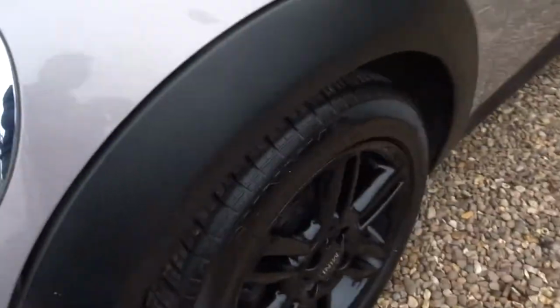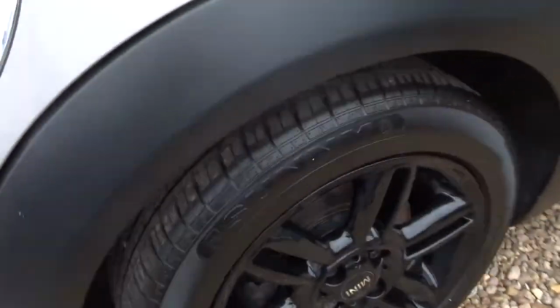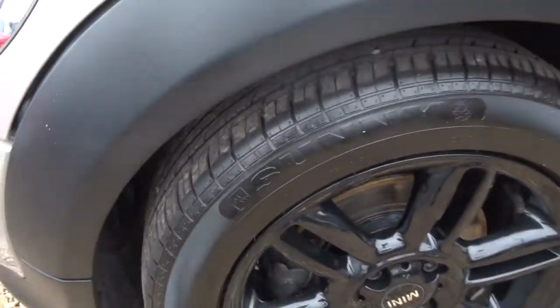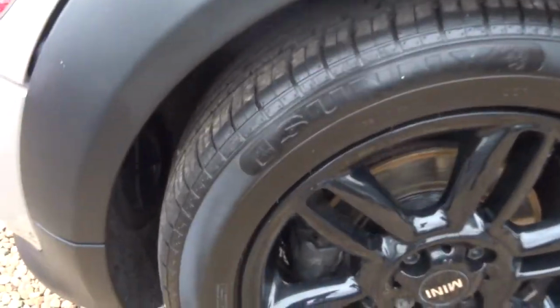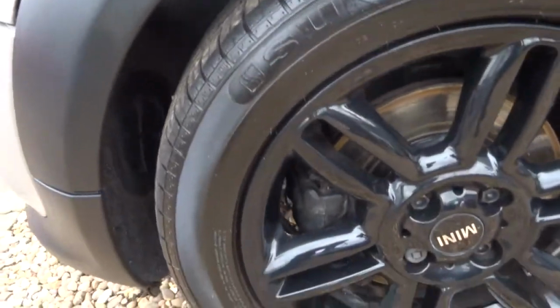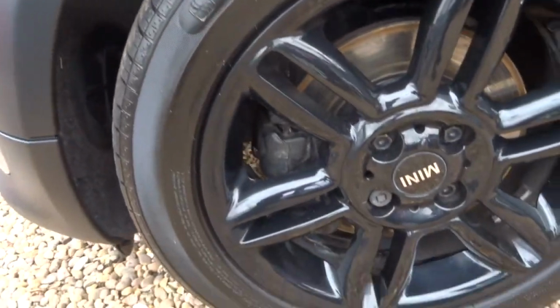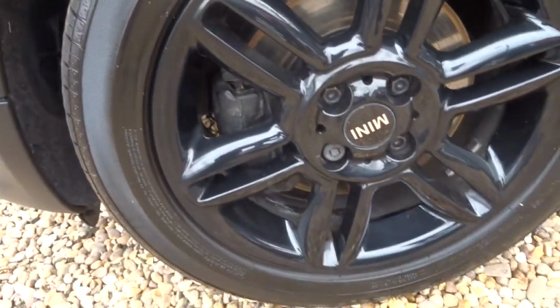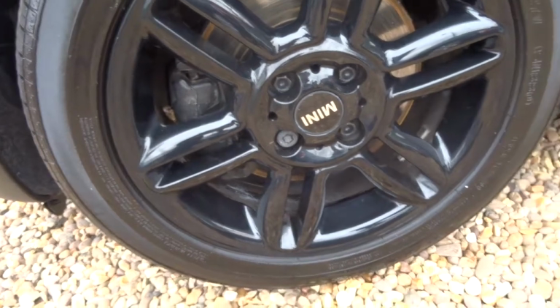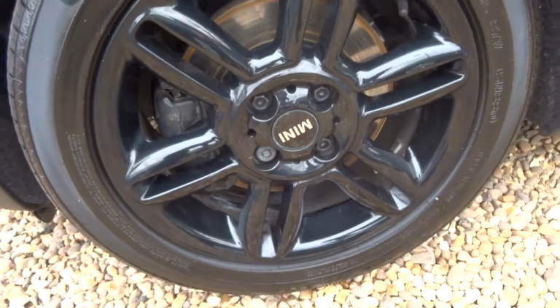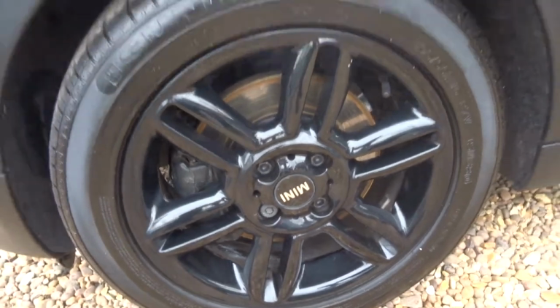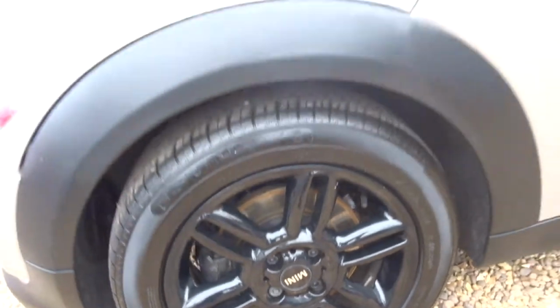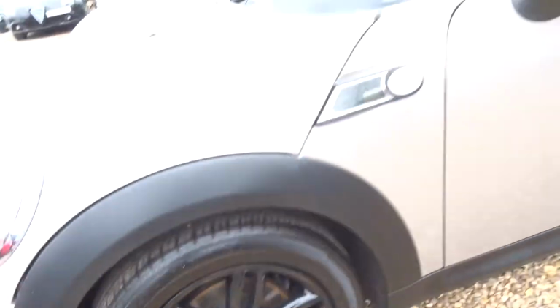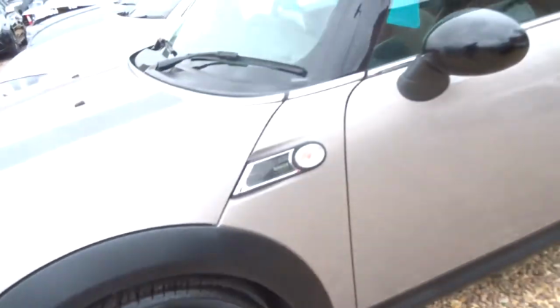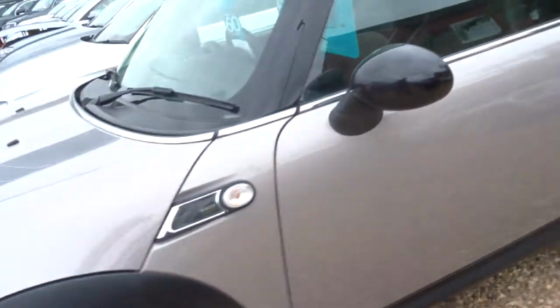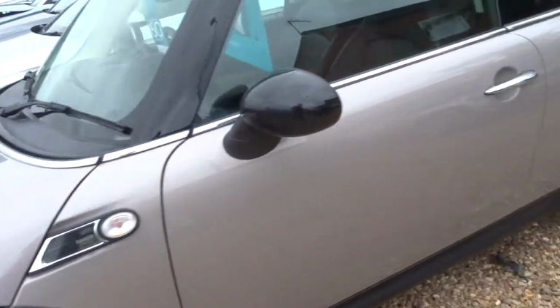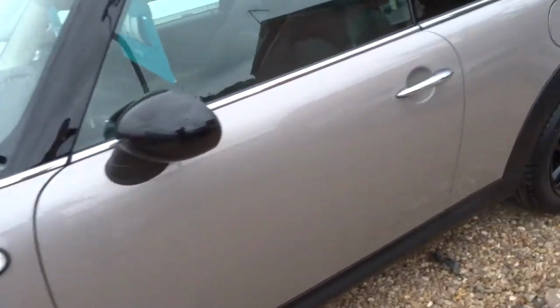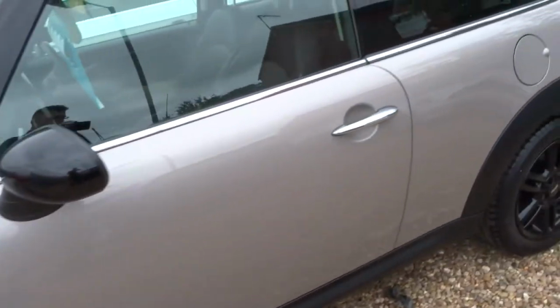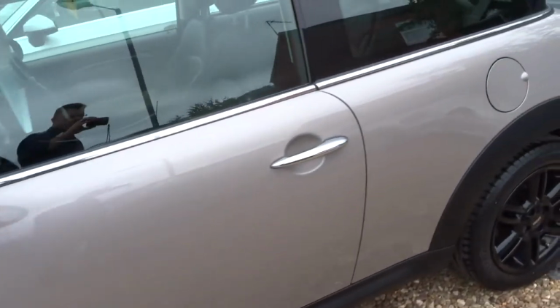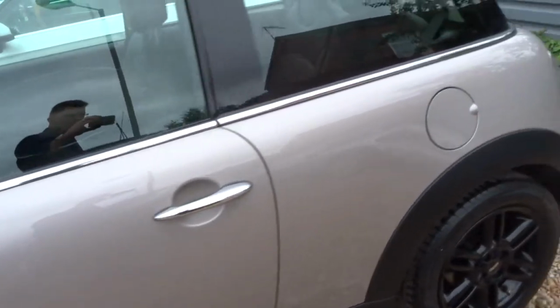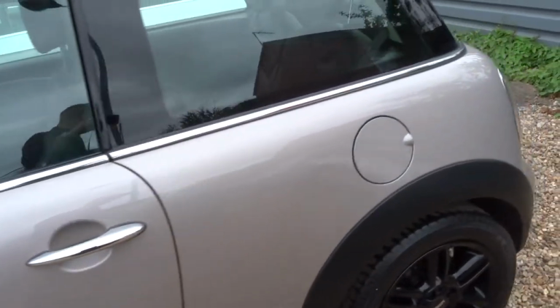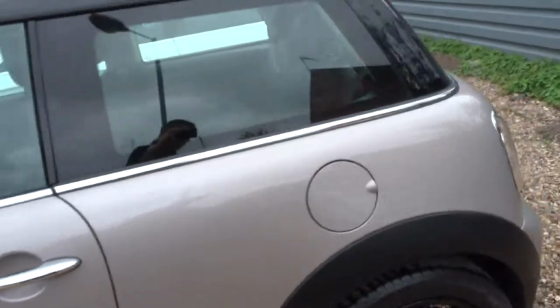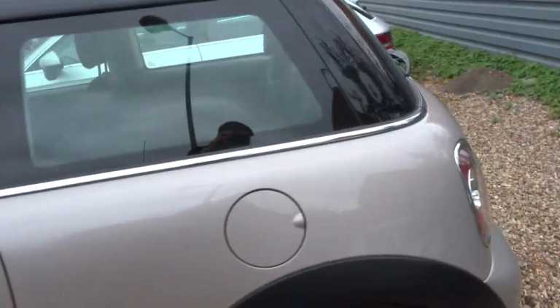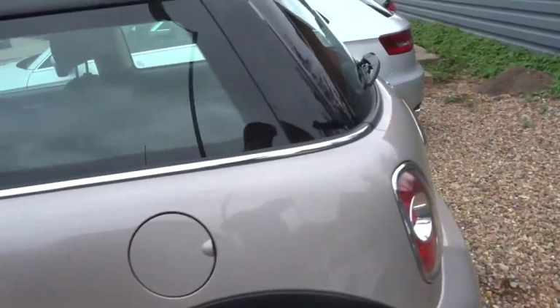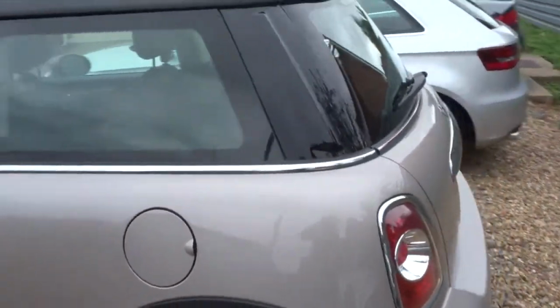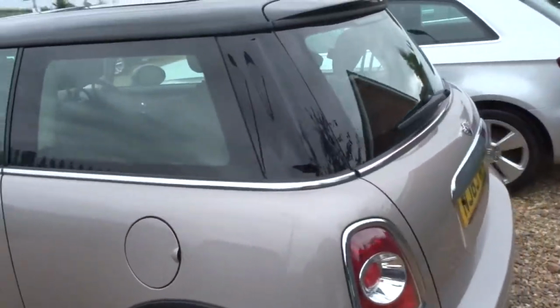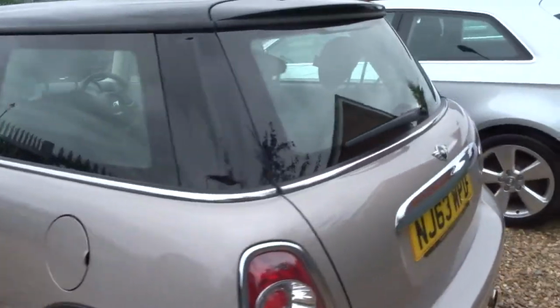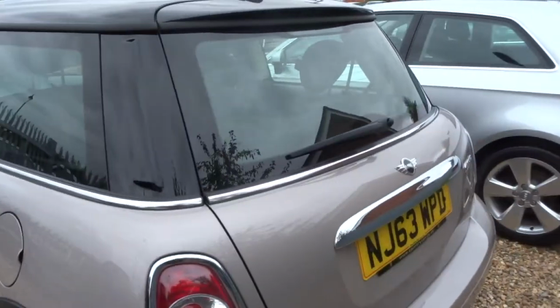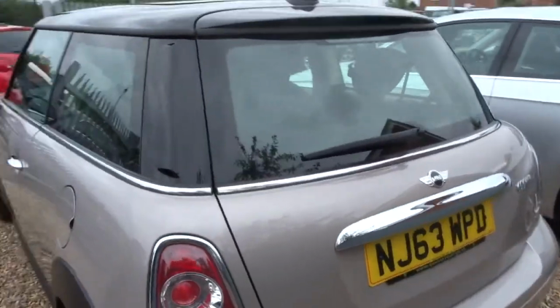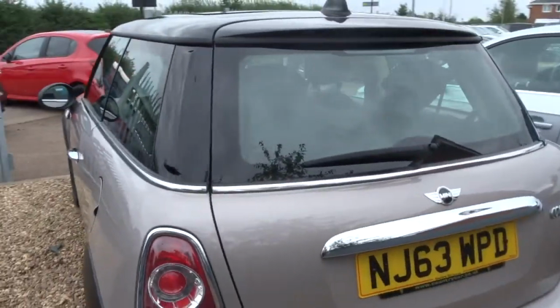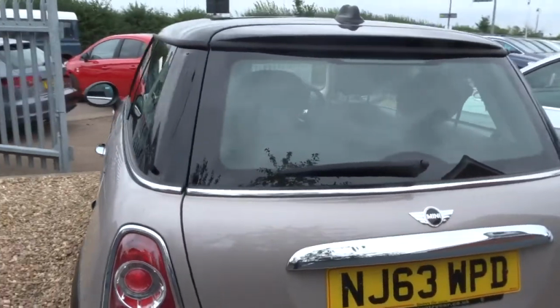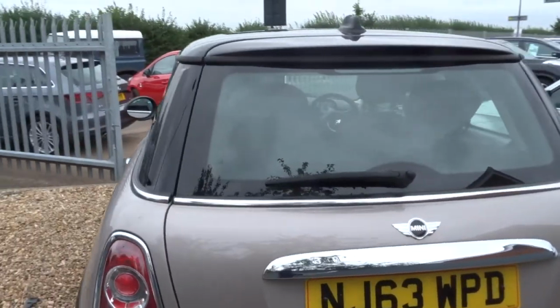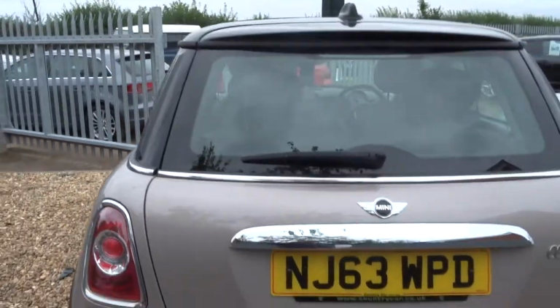Gorgeous black gloss alloys. It's quite just 52.3 miles per gallon — this is a petrol, 6-speed manual gearbox.